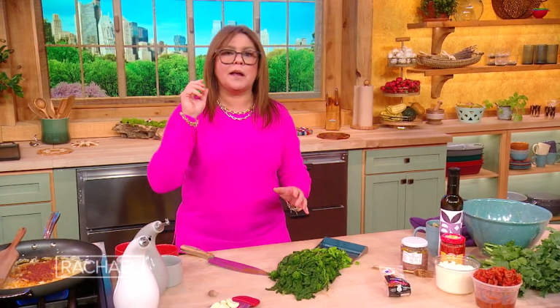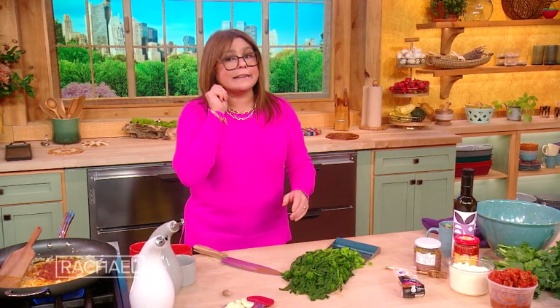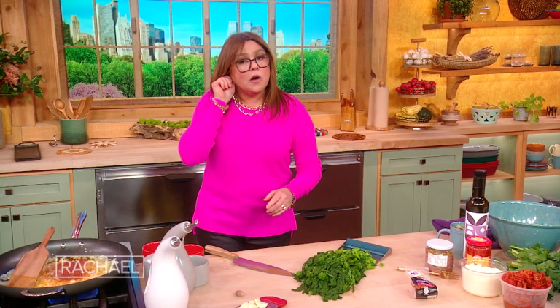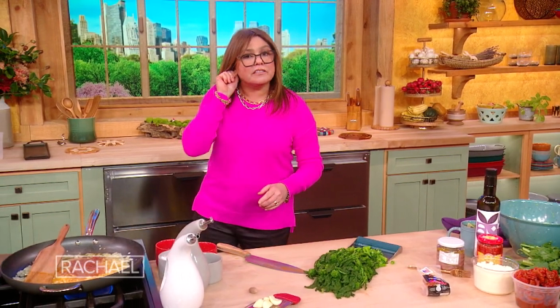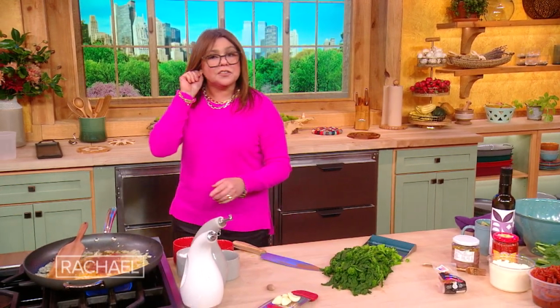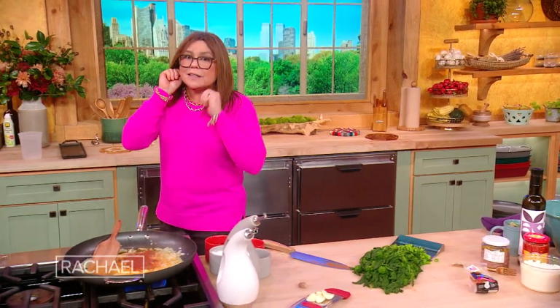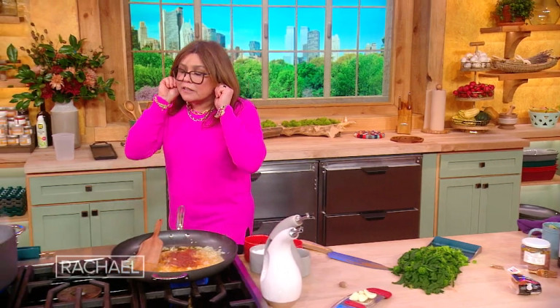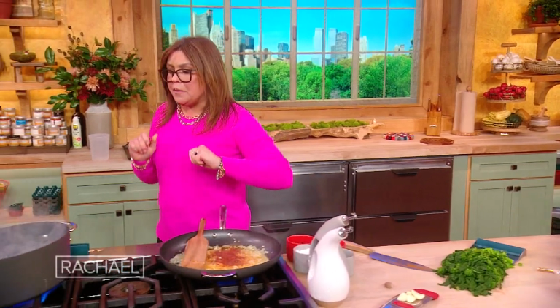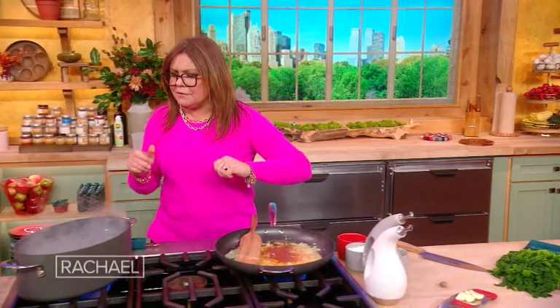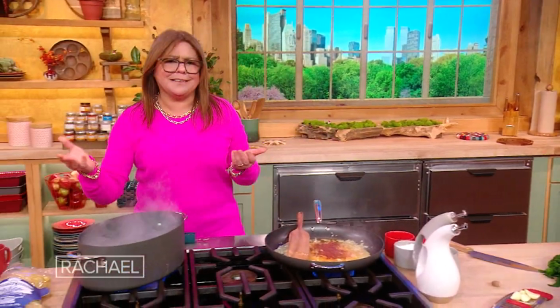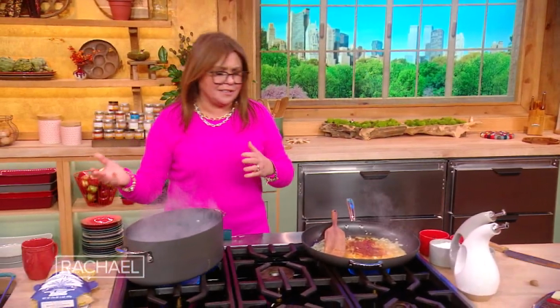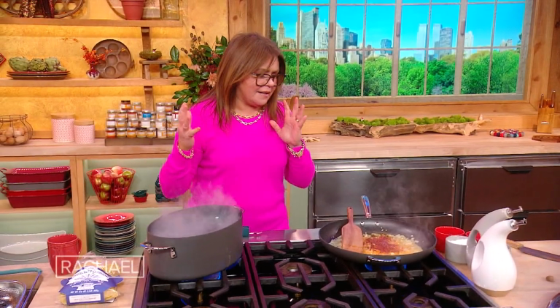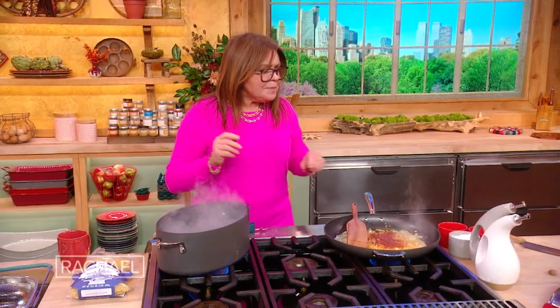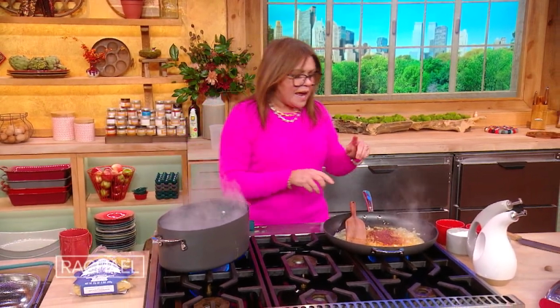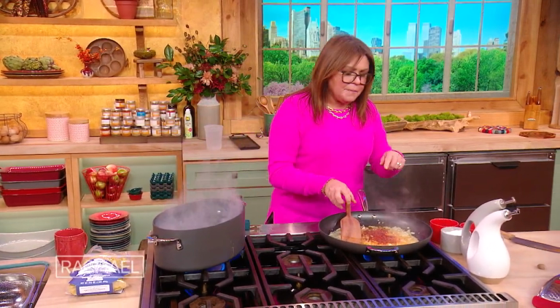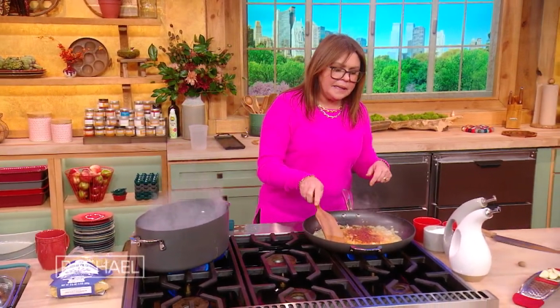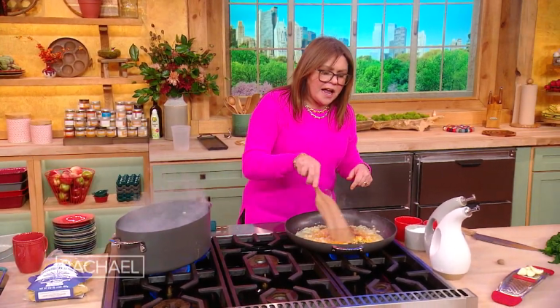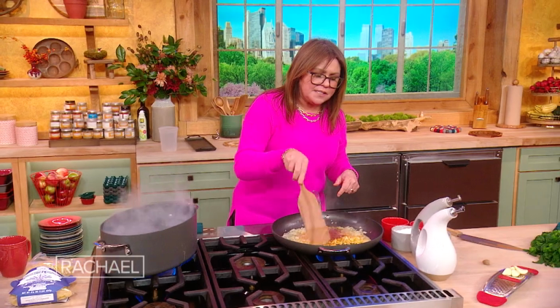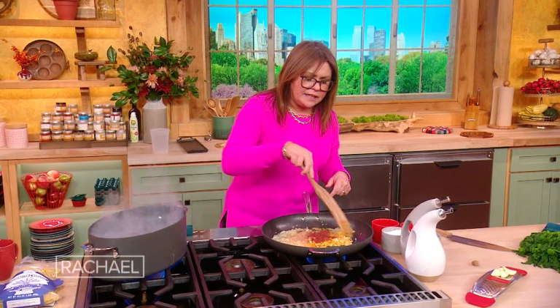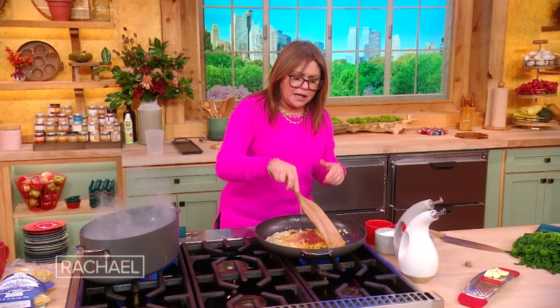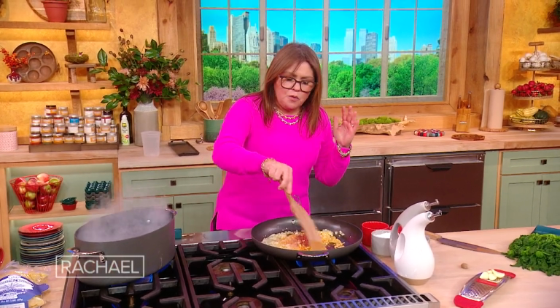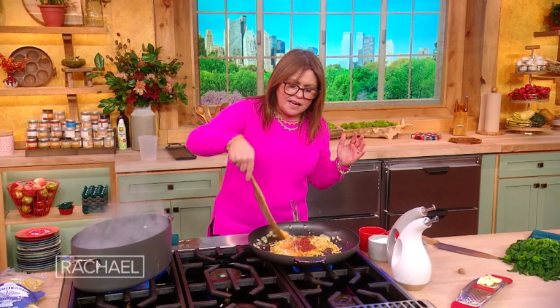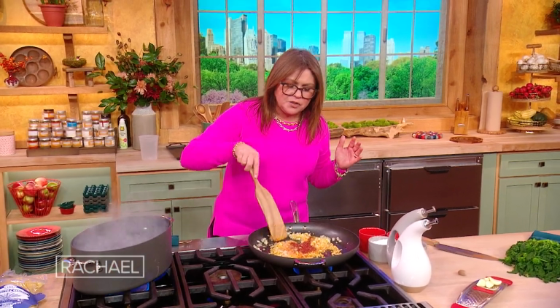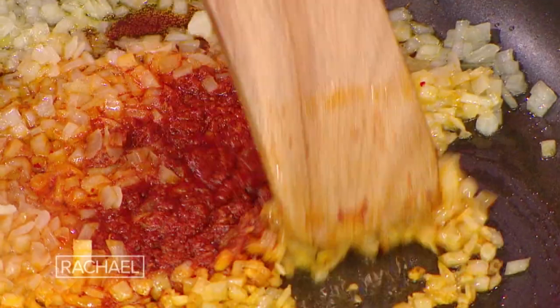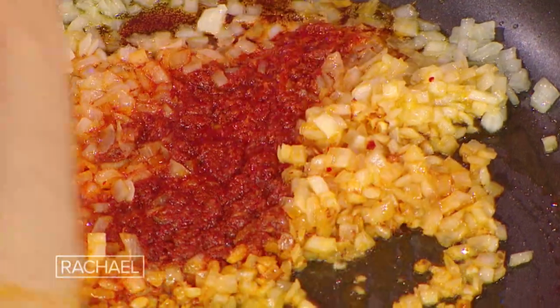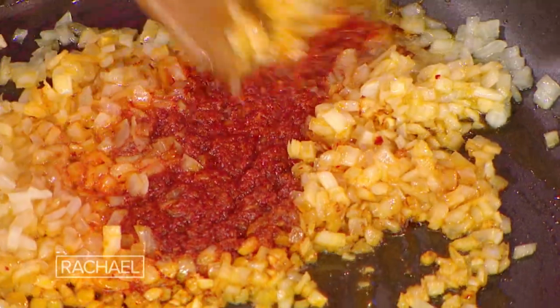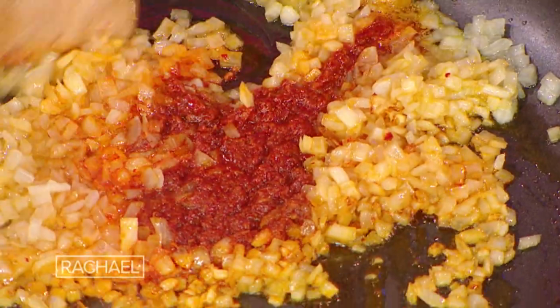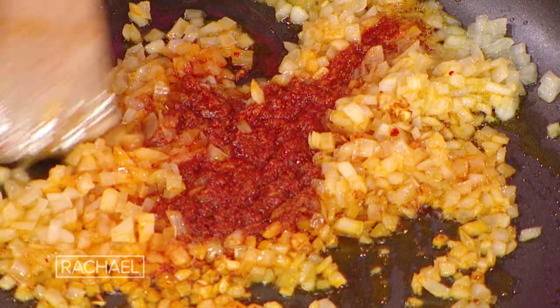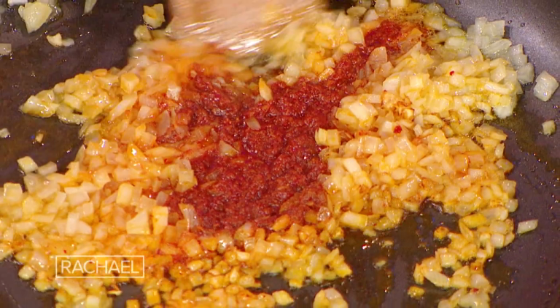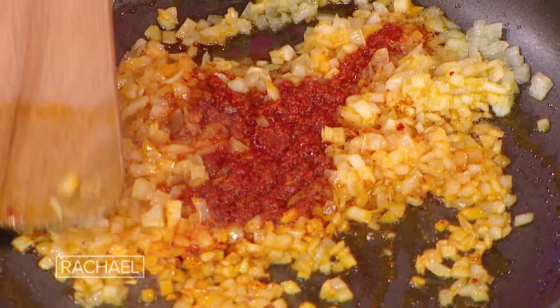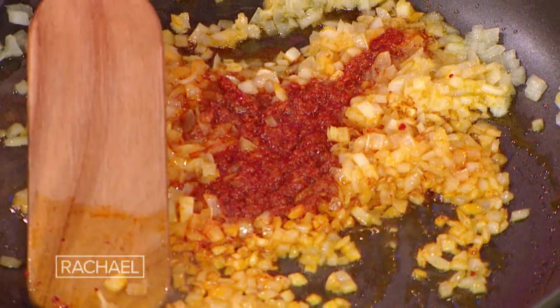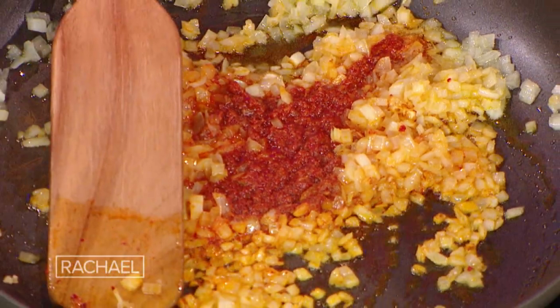We're gonna make orecchietti — or little ears of pasta. You guys know this dish, it's a classic. And in the pan here I have some onion cooking. Once the onion is sweat and translucent, we can add our garlic to the pan.